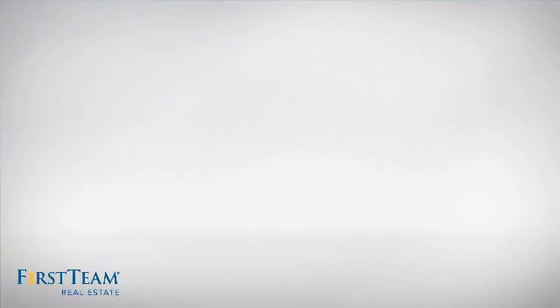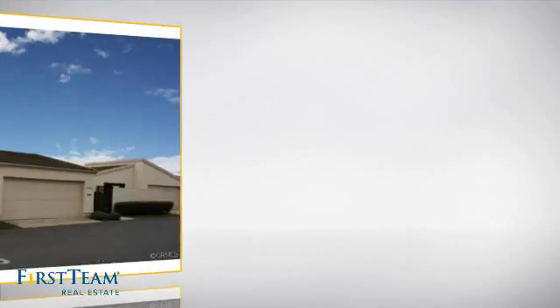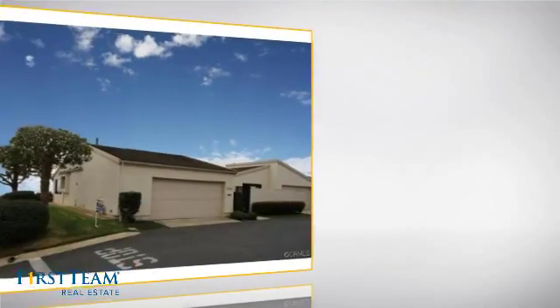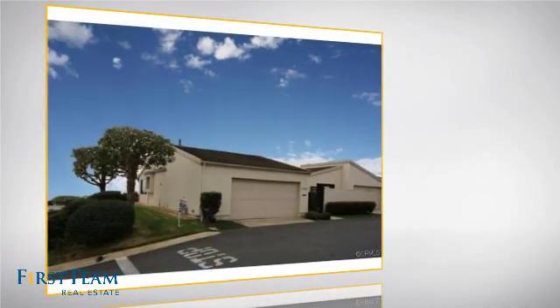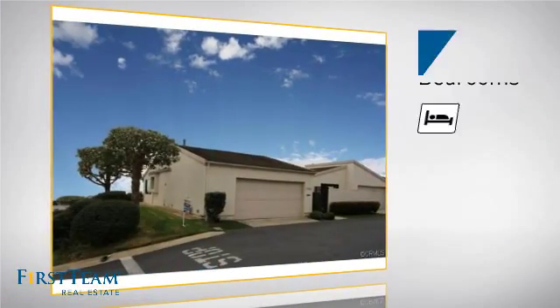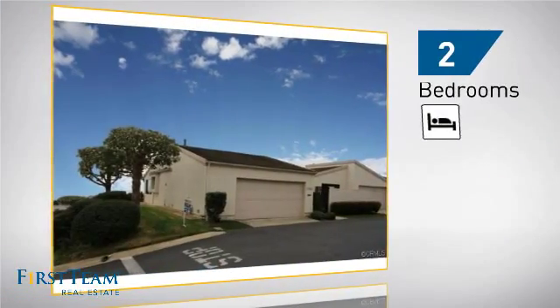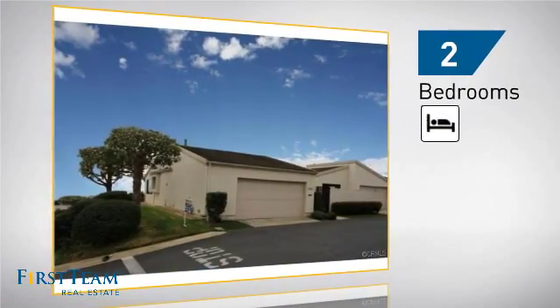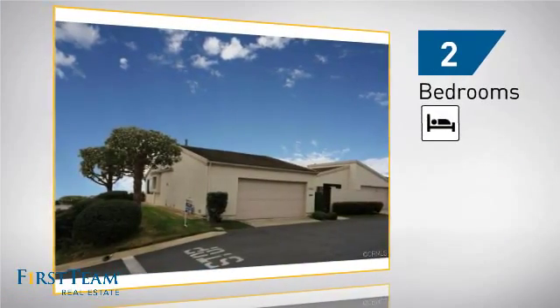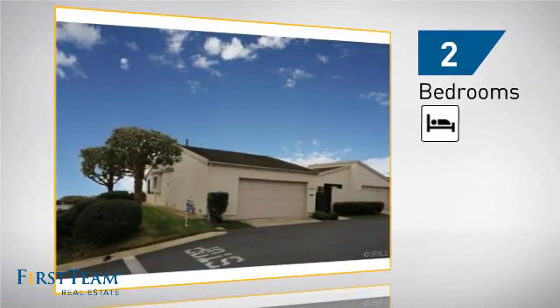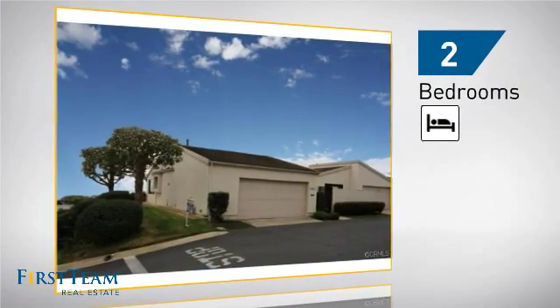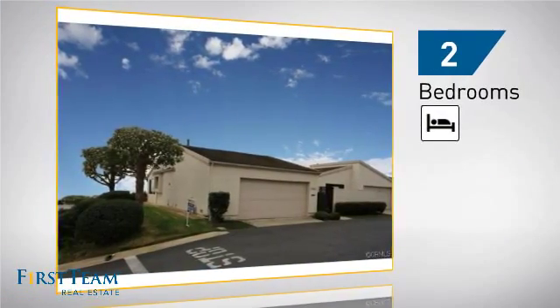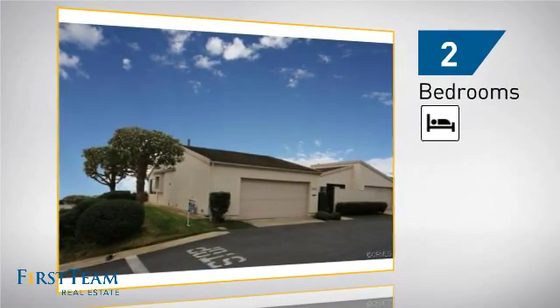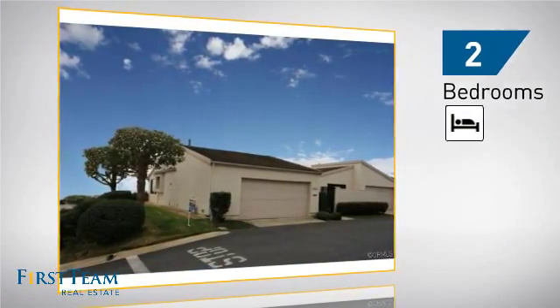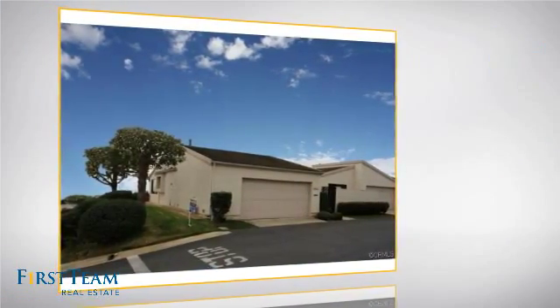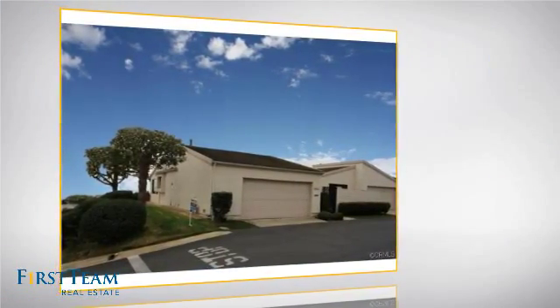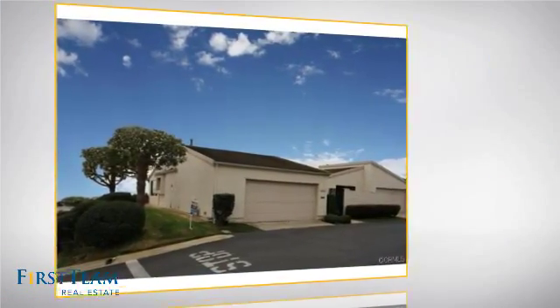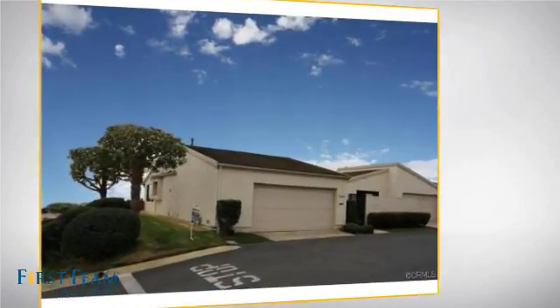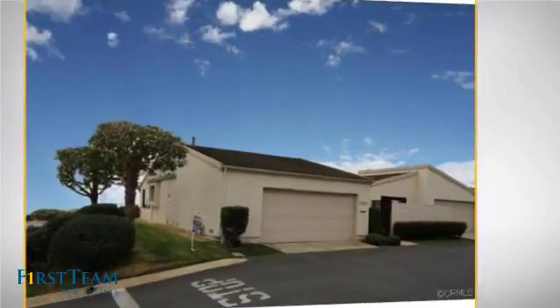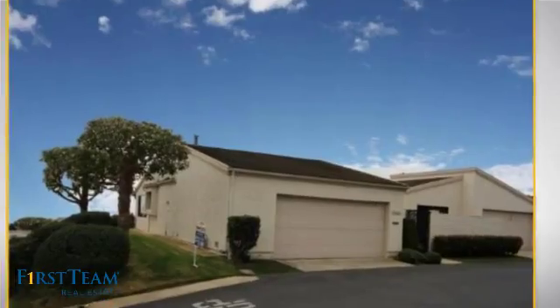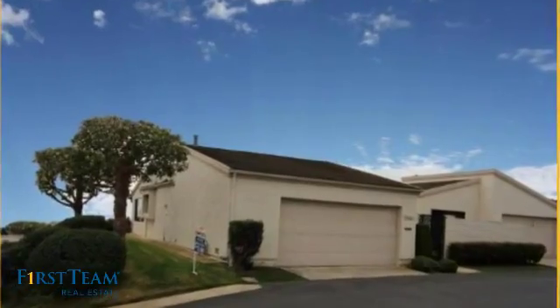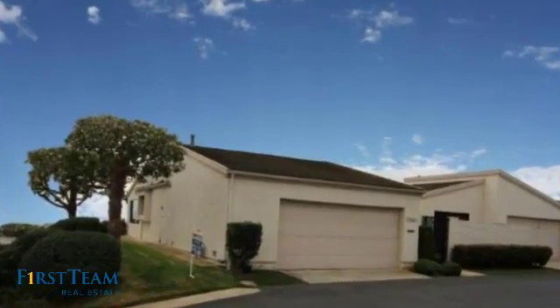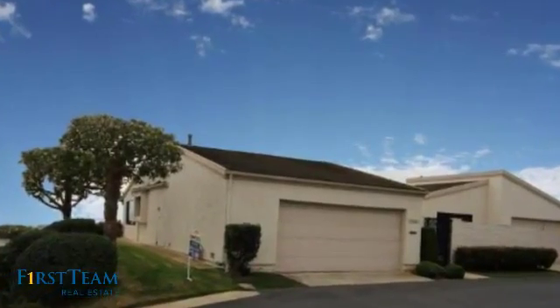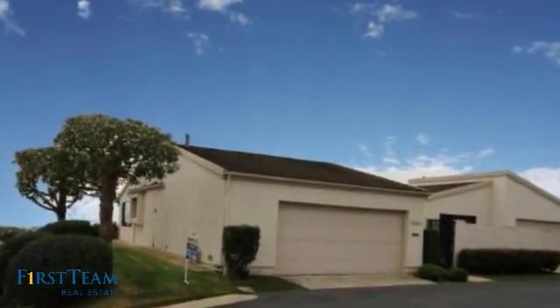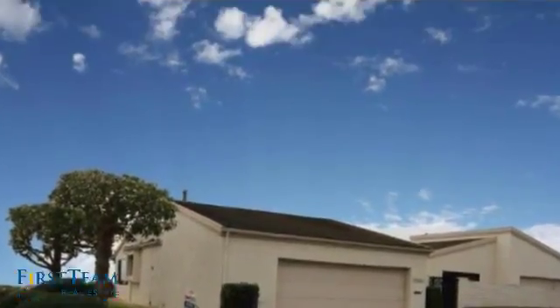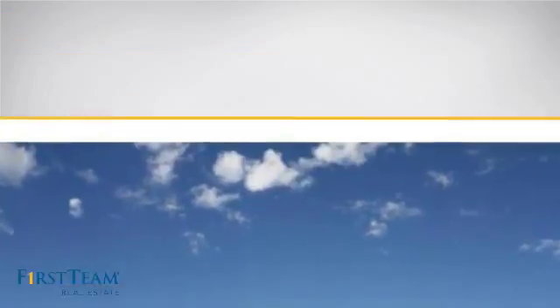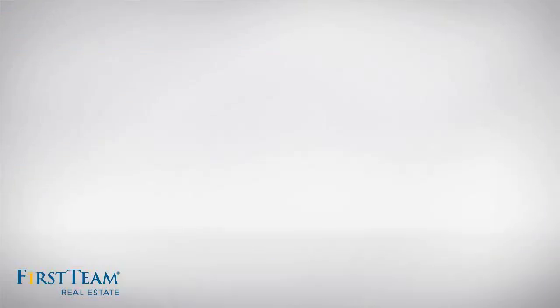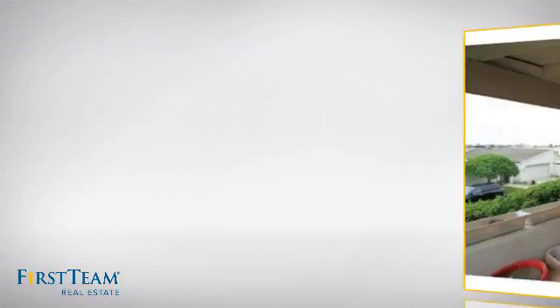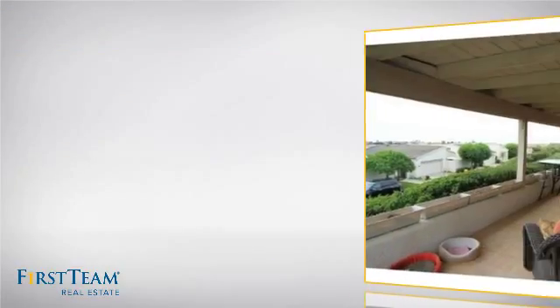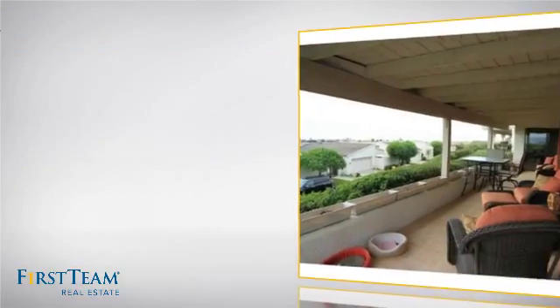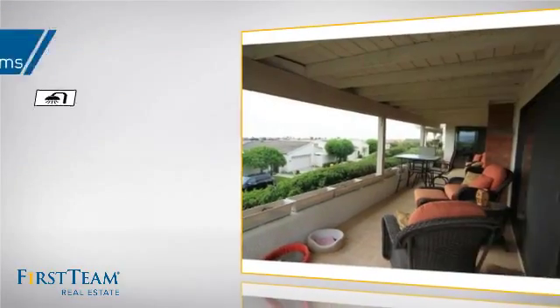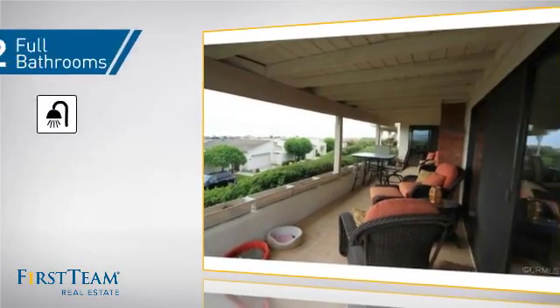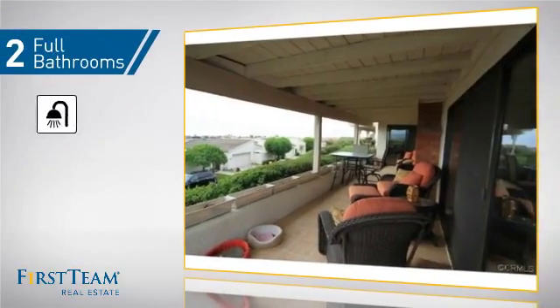Inside you'll find two bedrooms, so you always have a private space to come home to, as well as two full bathrooms.